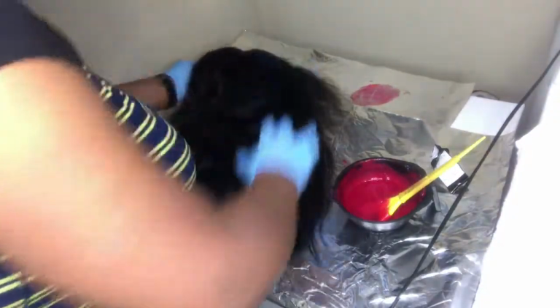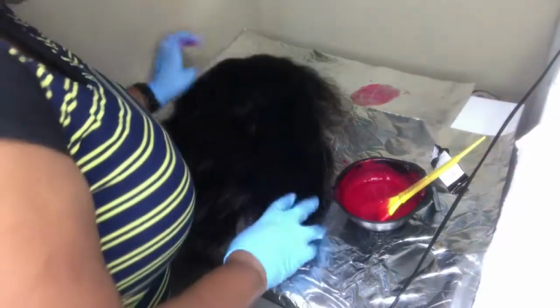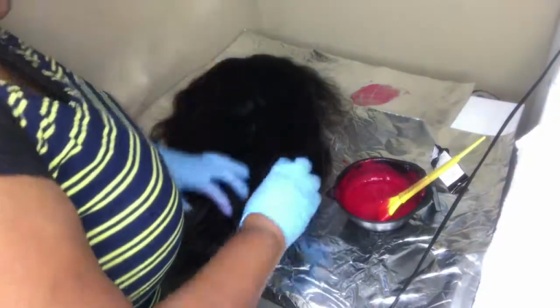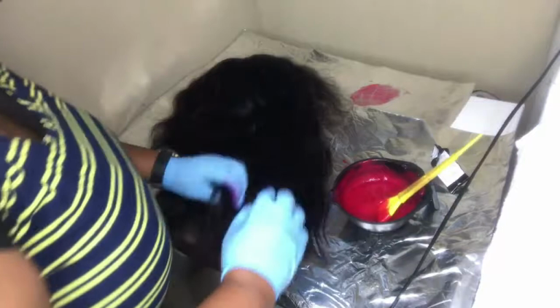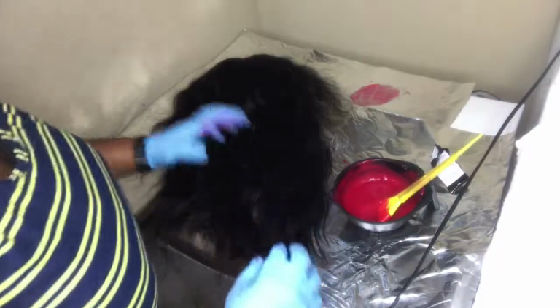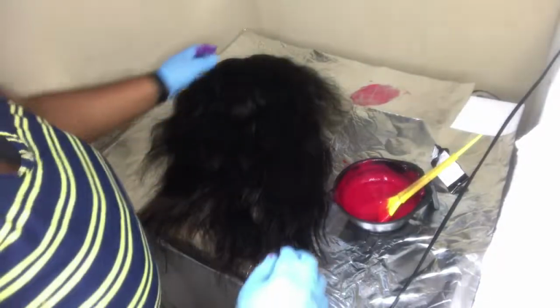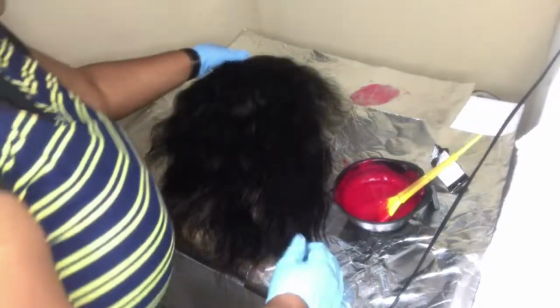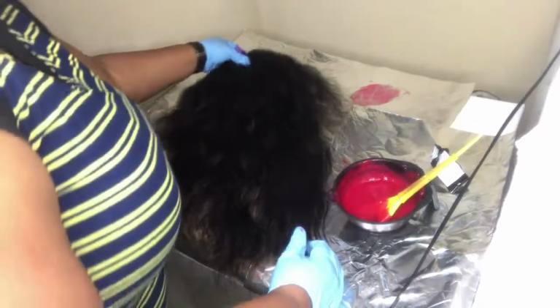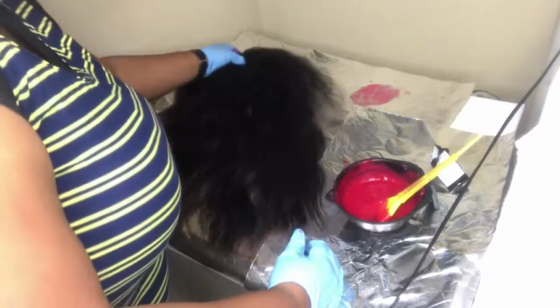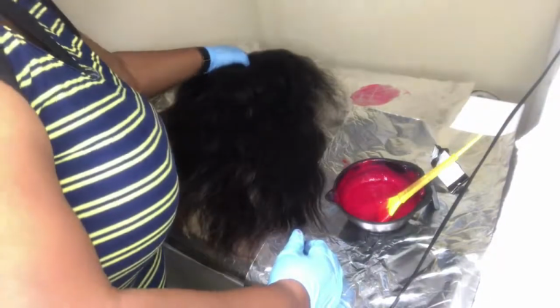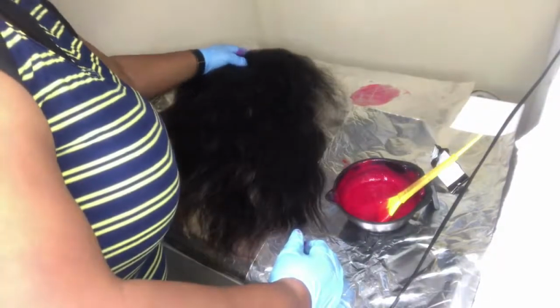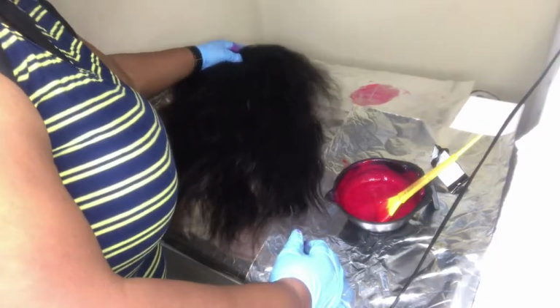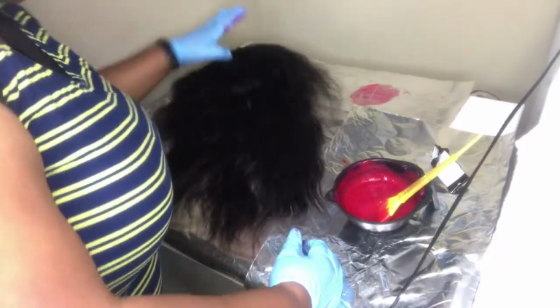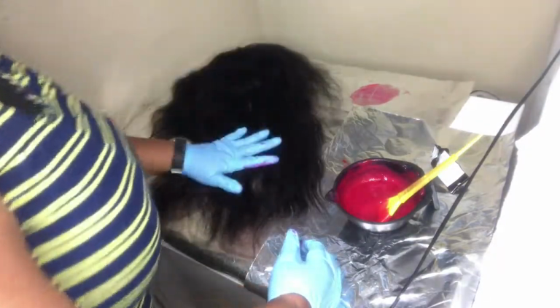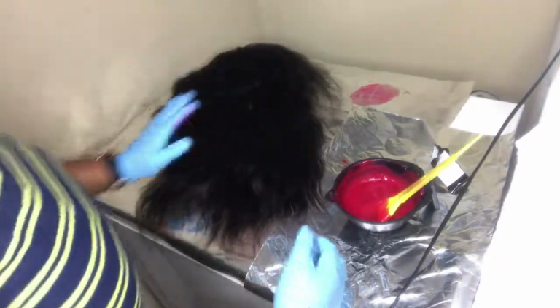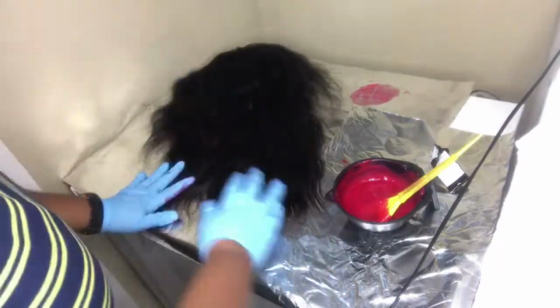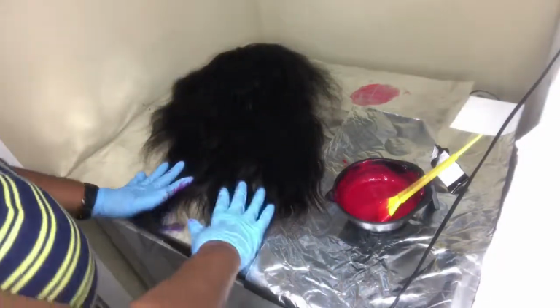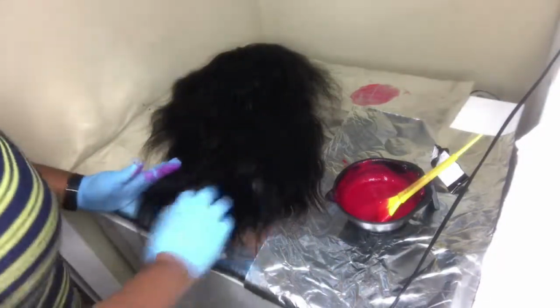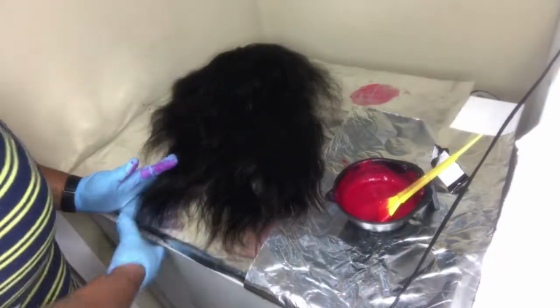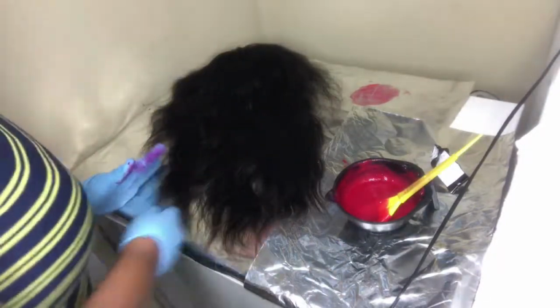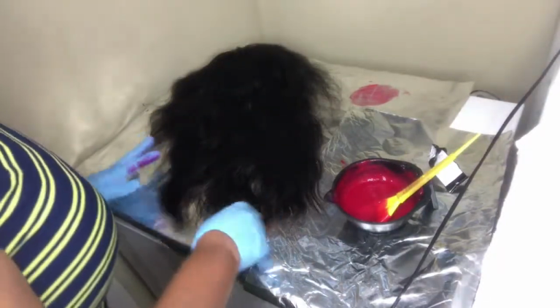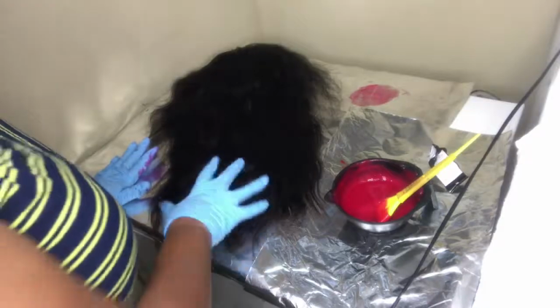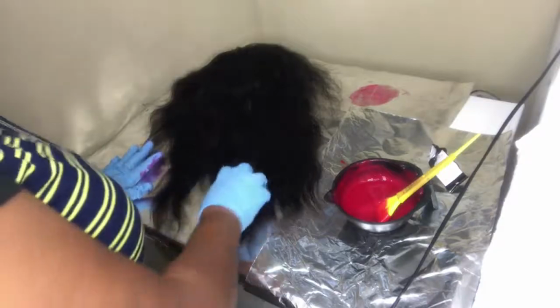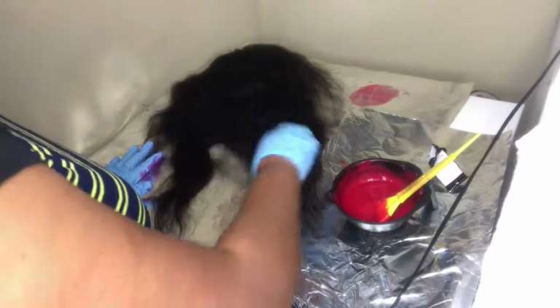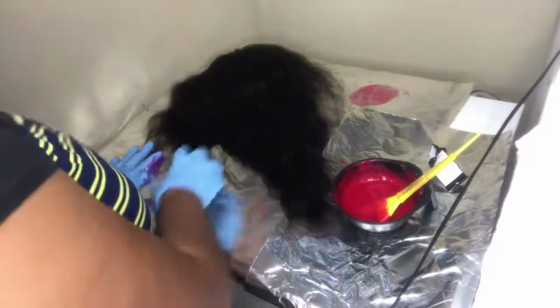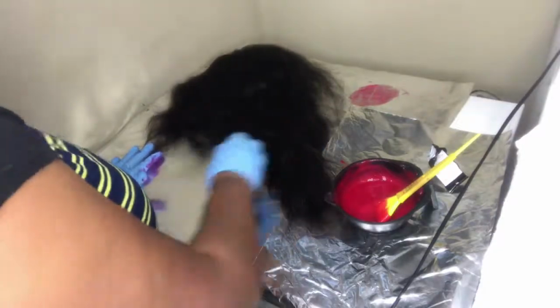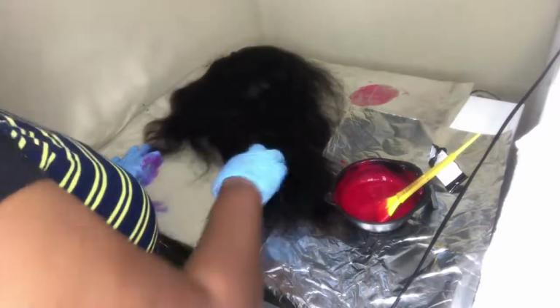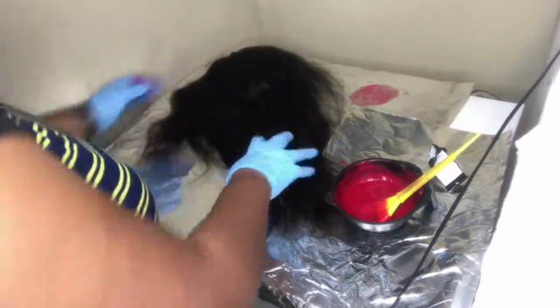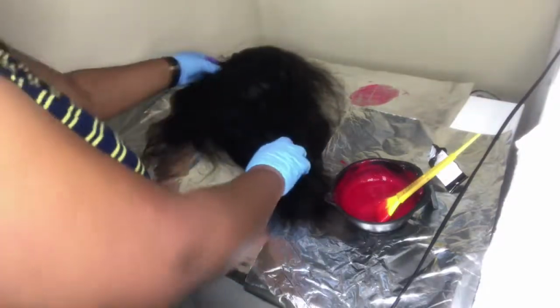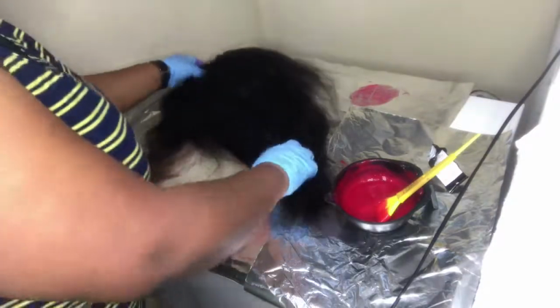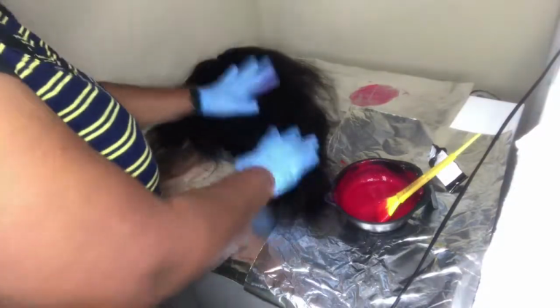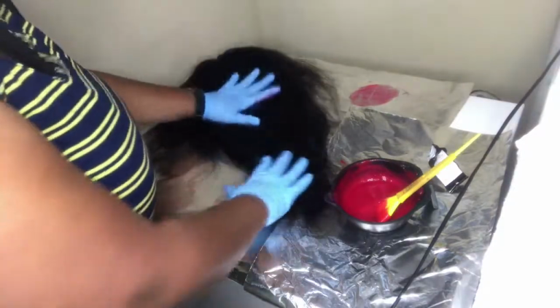Here I am laying my unit flat. I am putting the opening down so that I am working with just the top of the hair and the bottom of the hair.